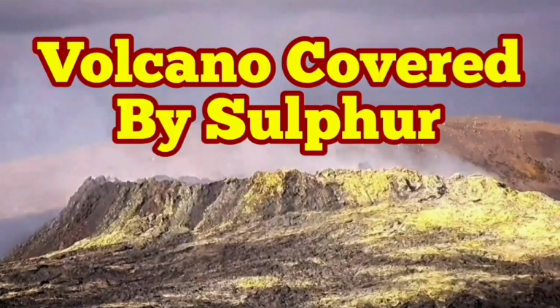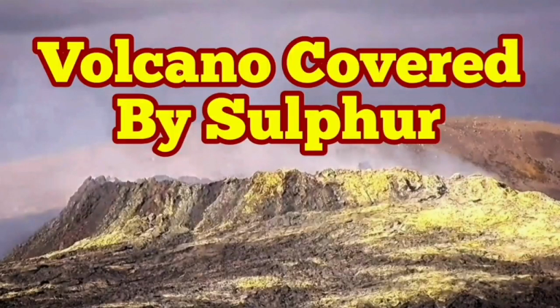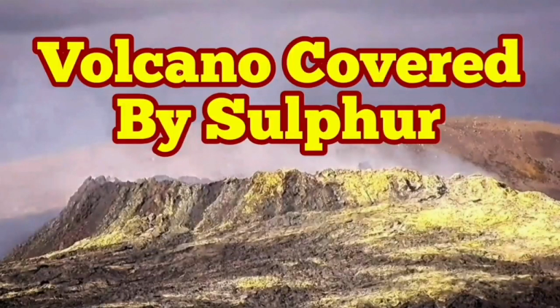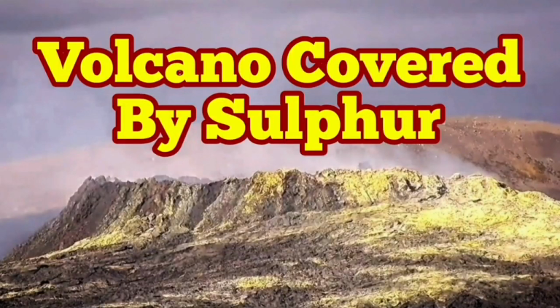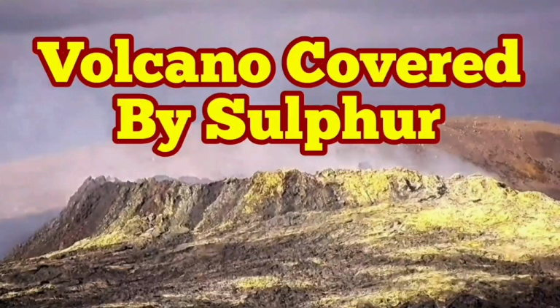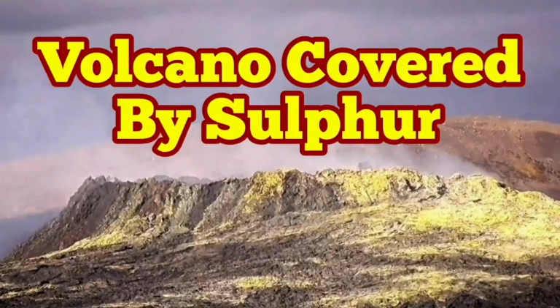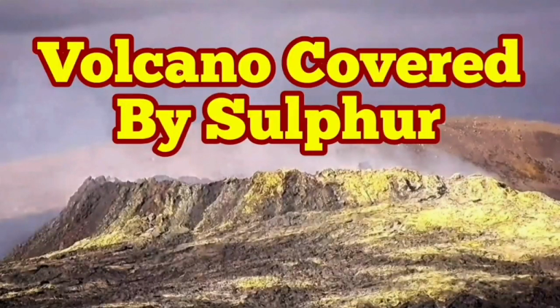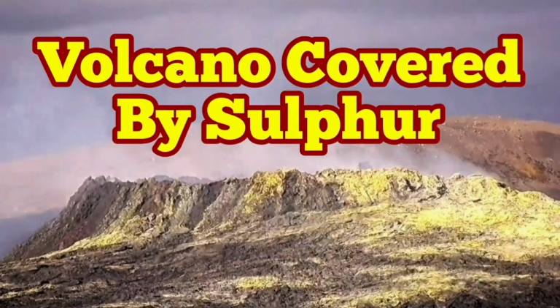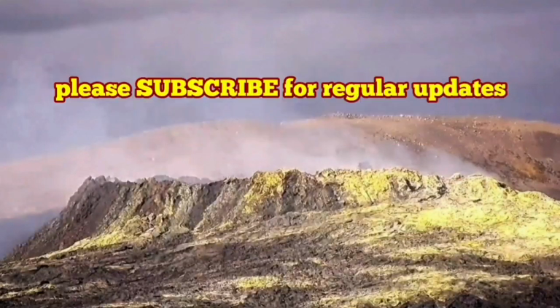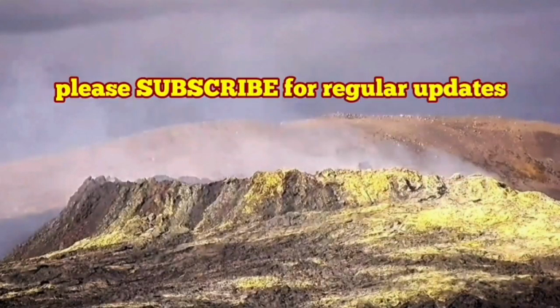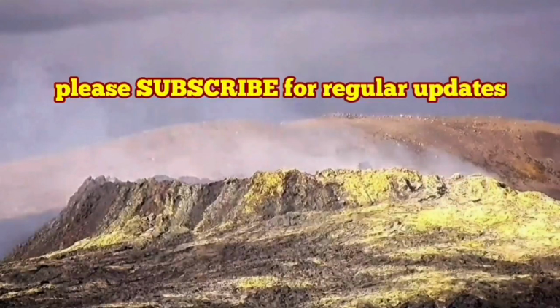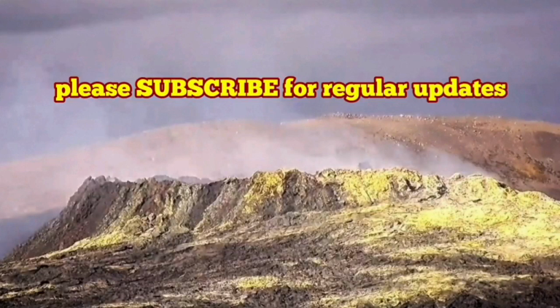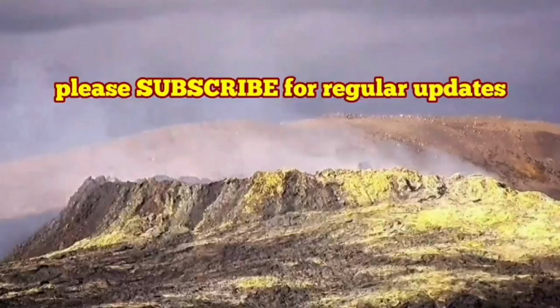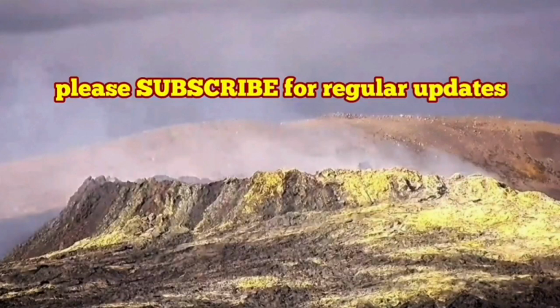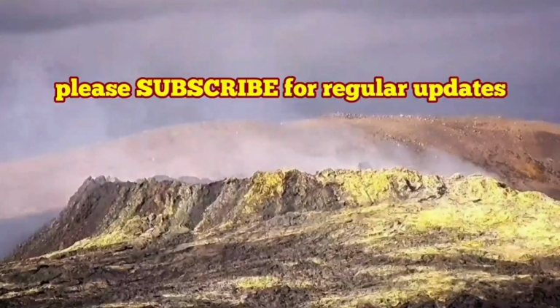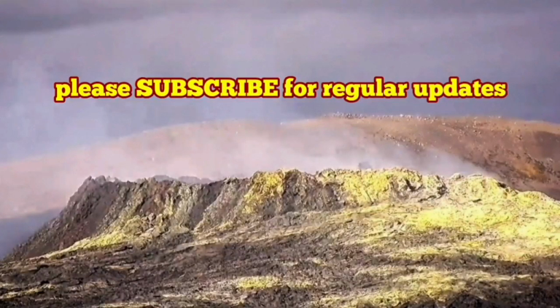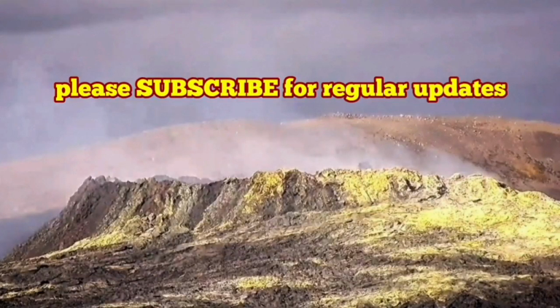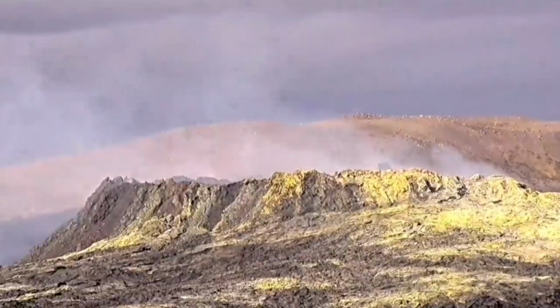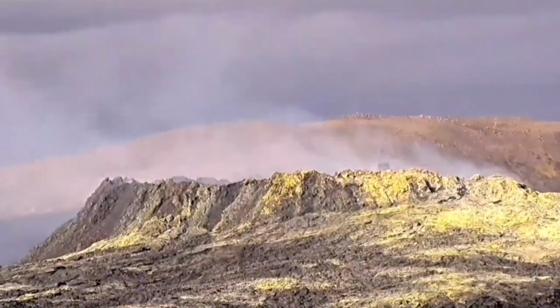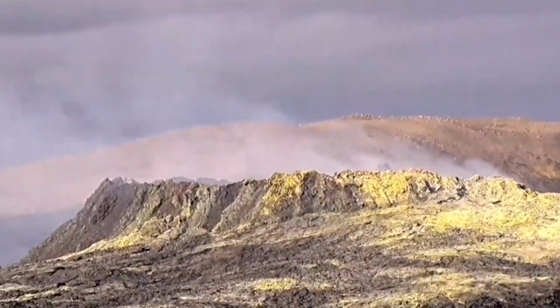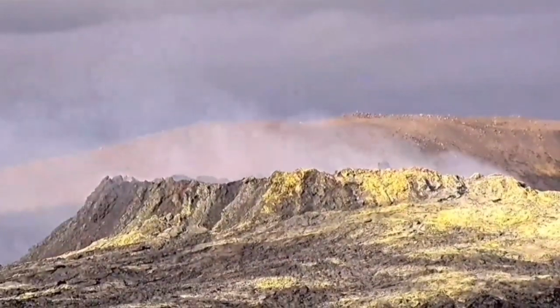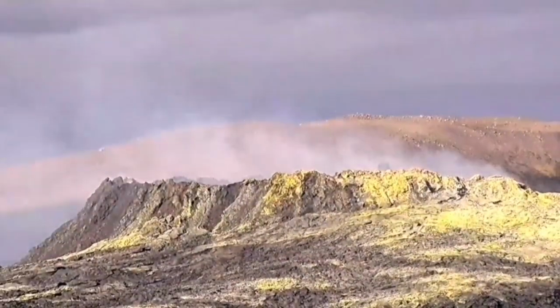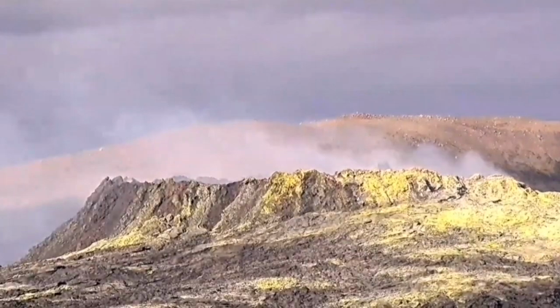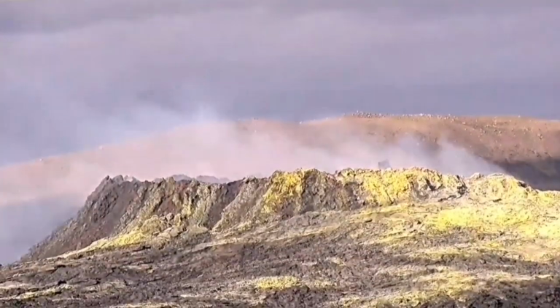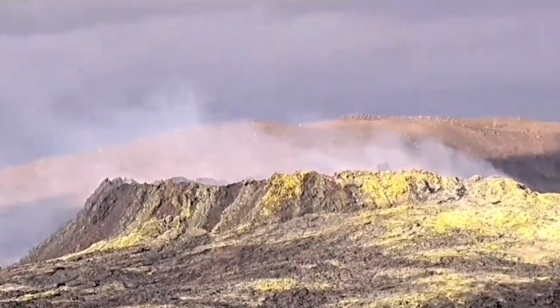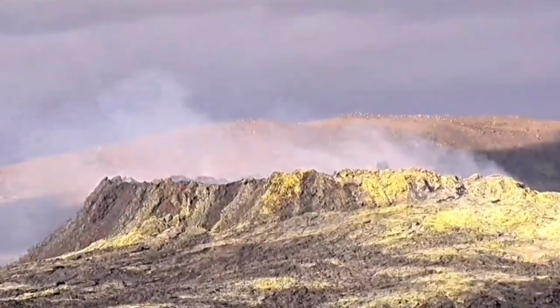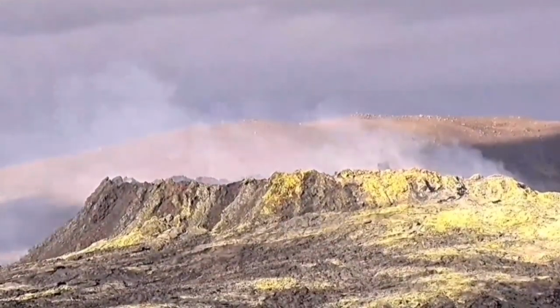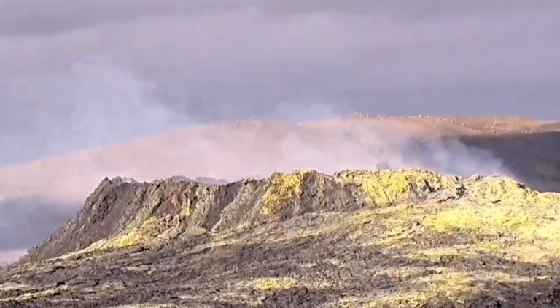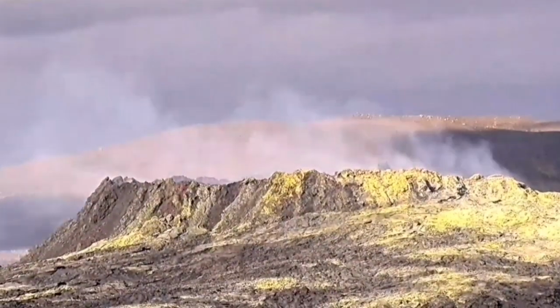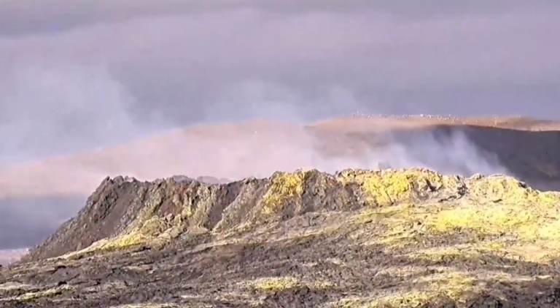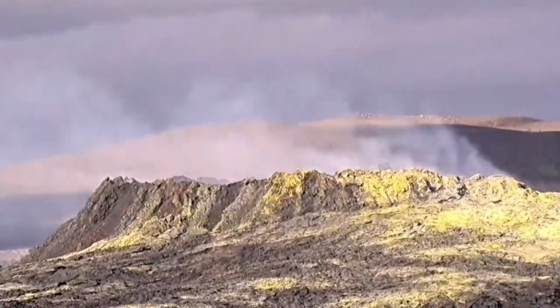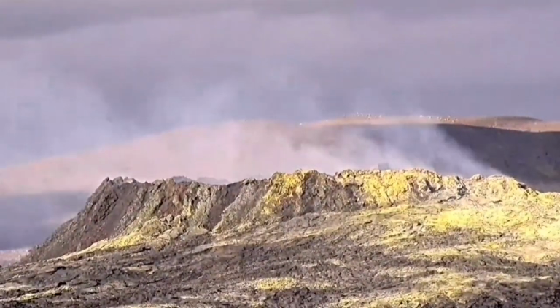The volcano is covered by sulfur. It is the stage of the fumaroles and we have a lot of fumes coming out of the volcano. They evaporate, many of them, into the atmosphere. They dissipate into the air, practically.